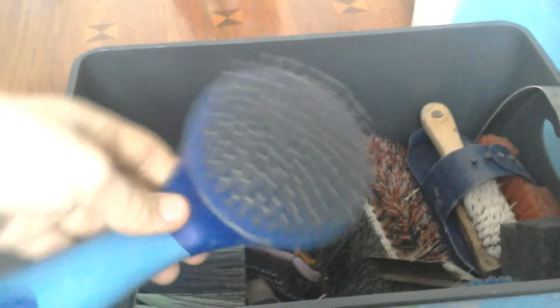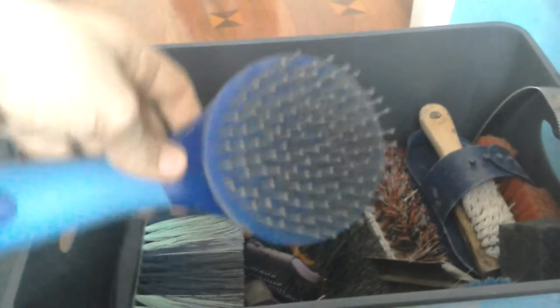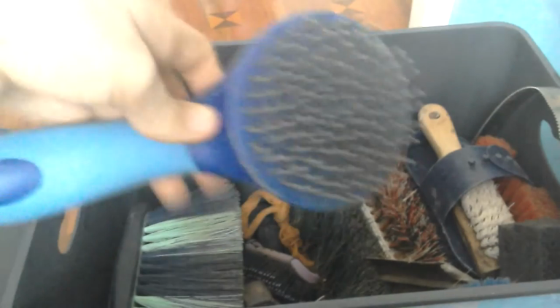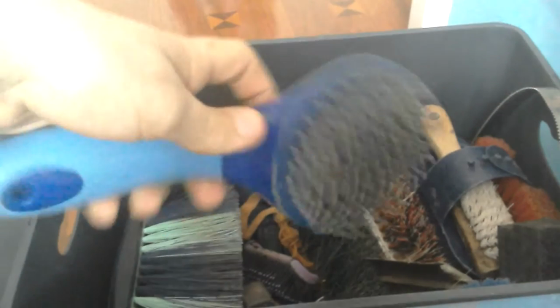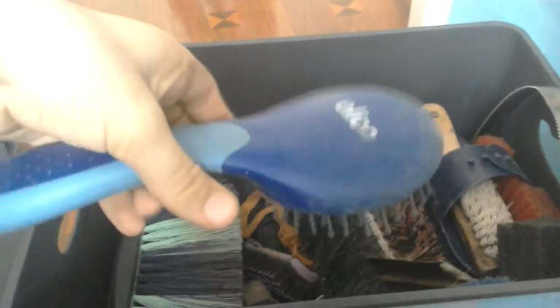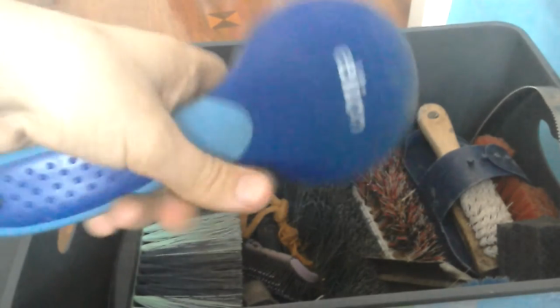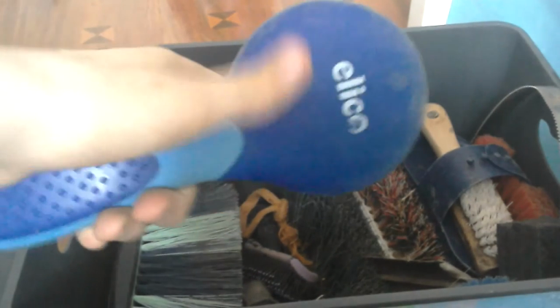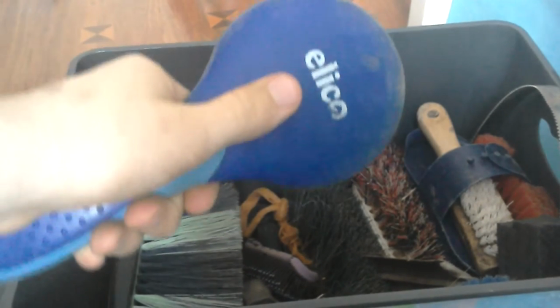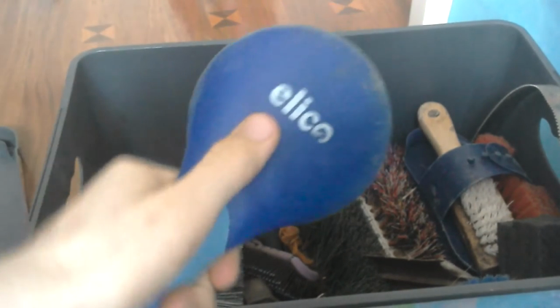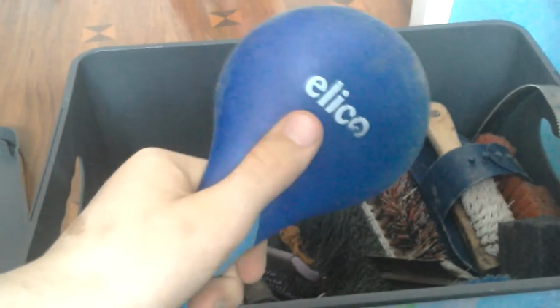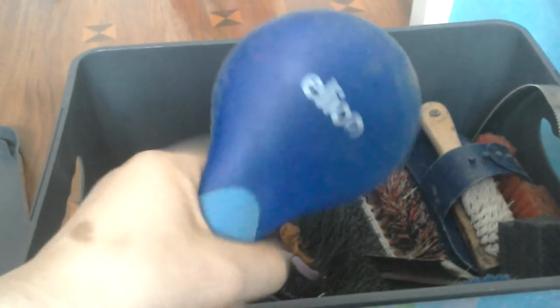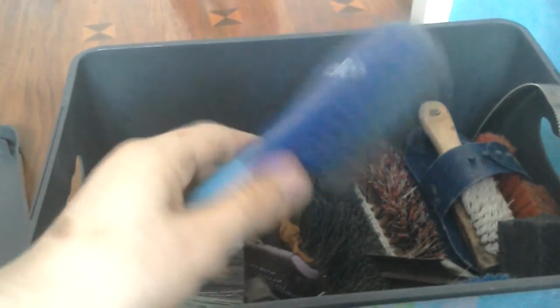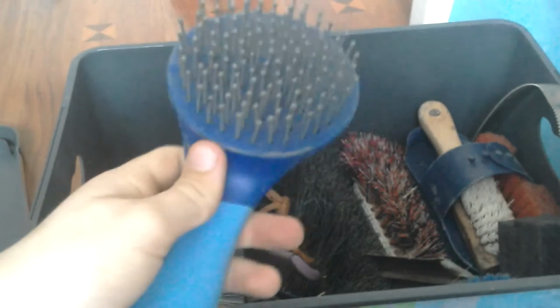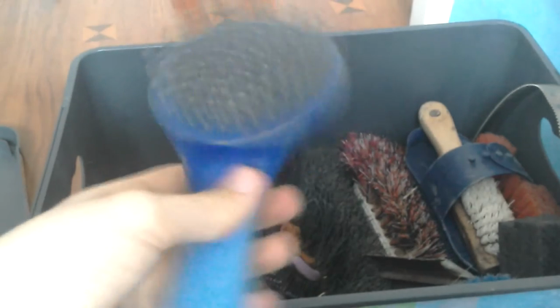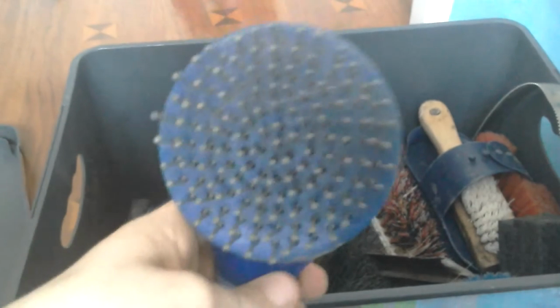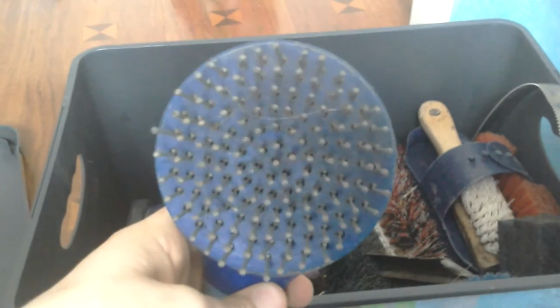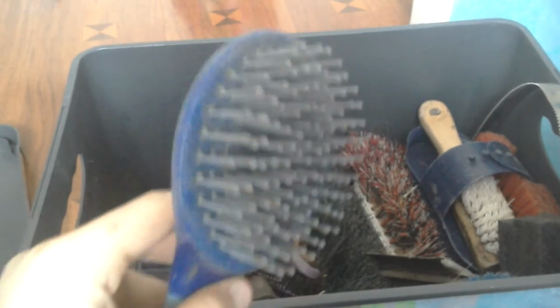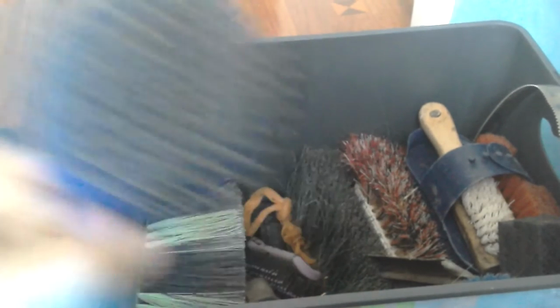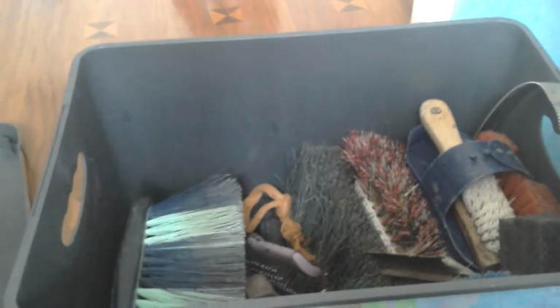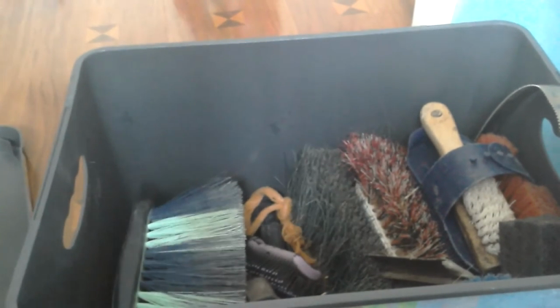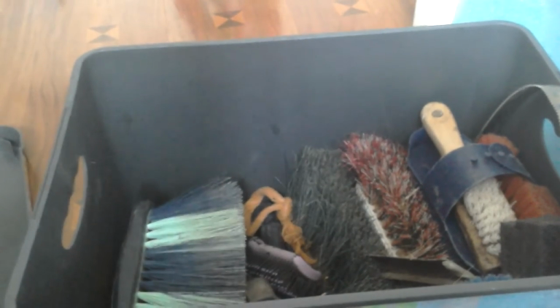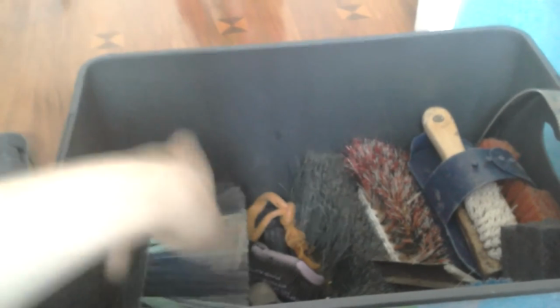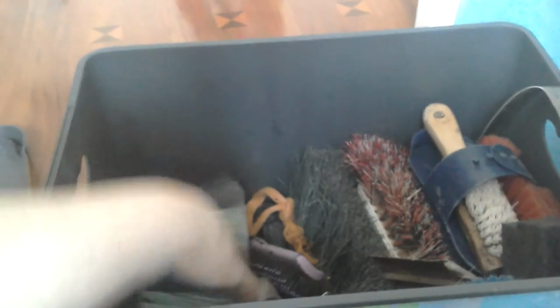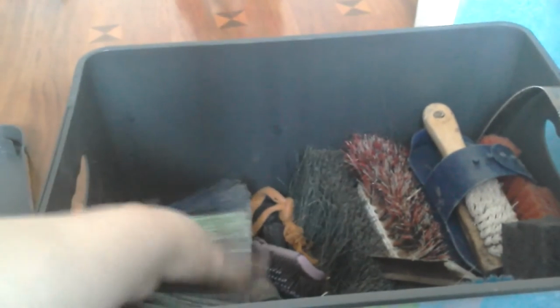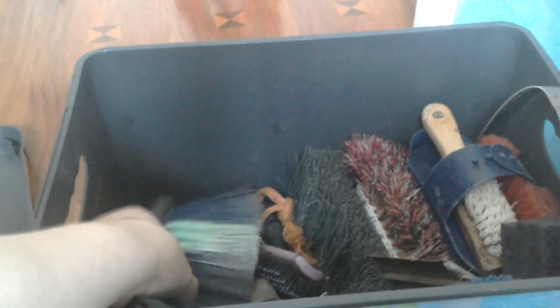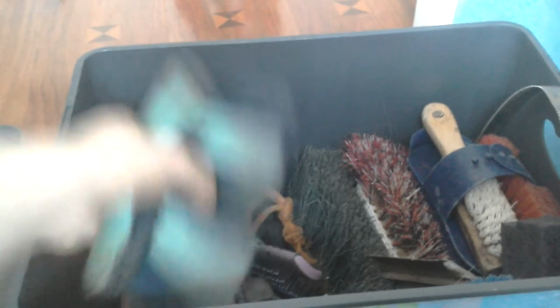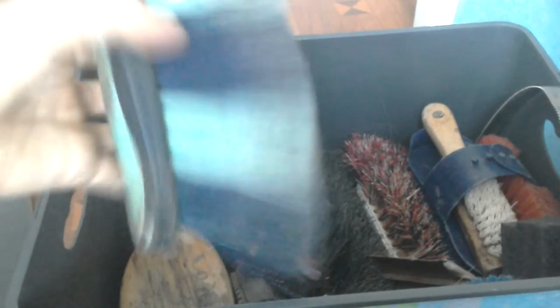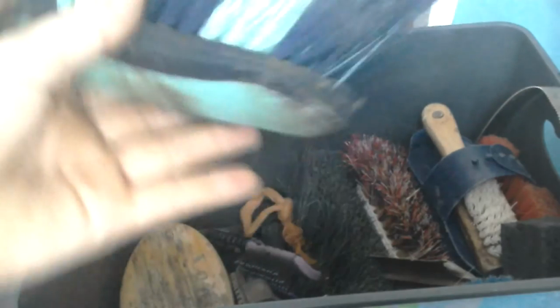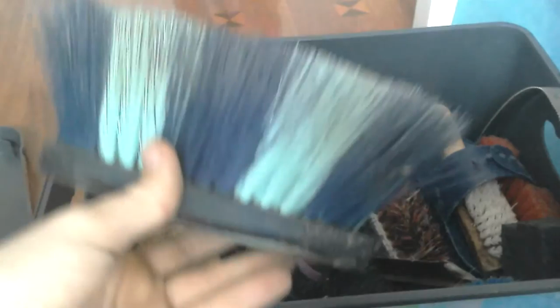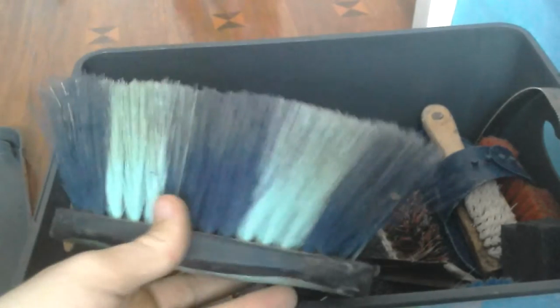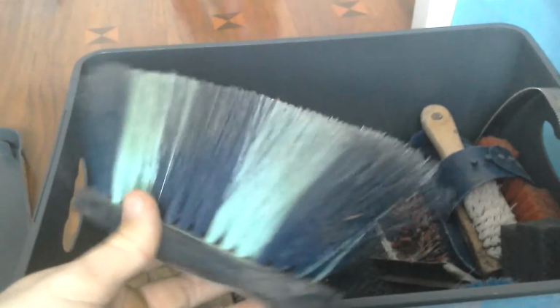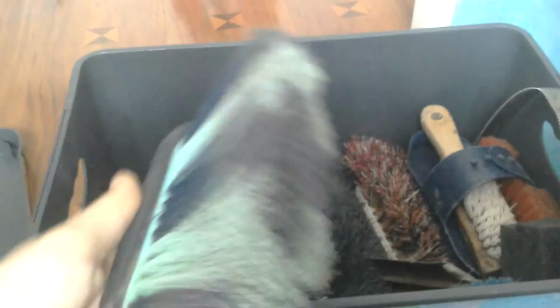Here is my mane and tail brush. A lot of people have this one - it's just dark blue and light blue. It's got a bit of hairs in there.